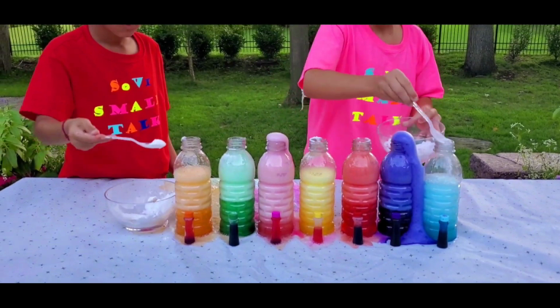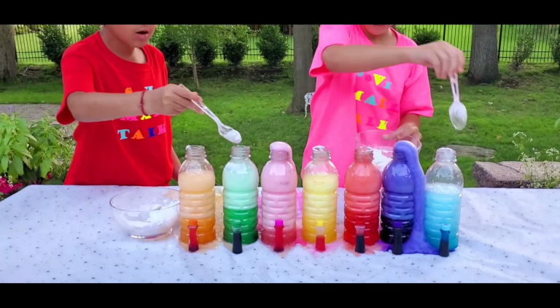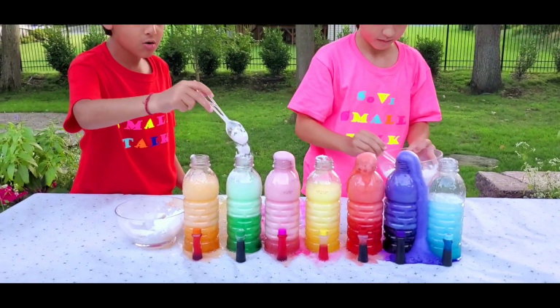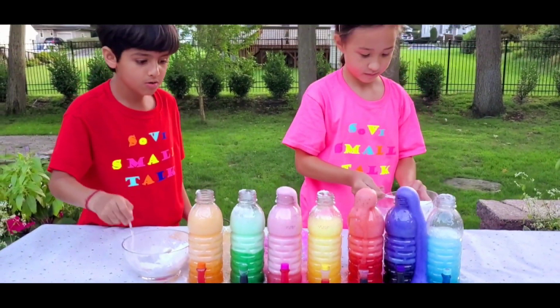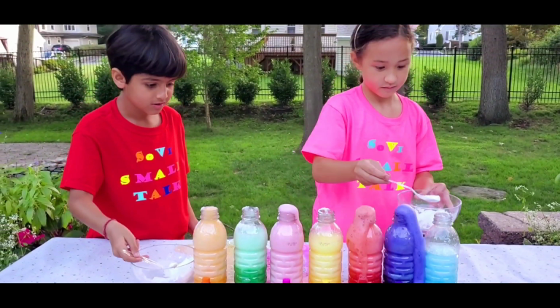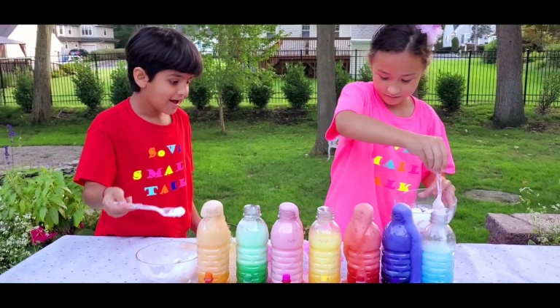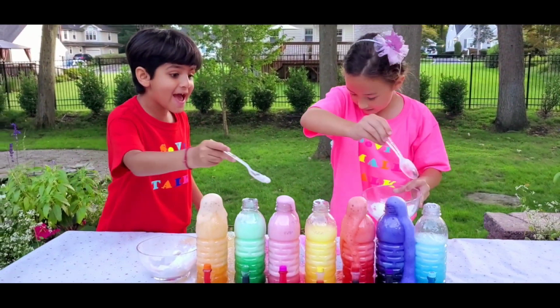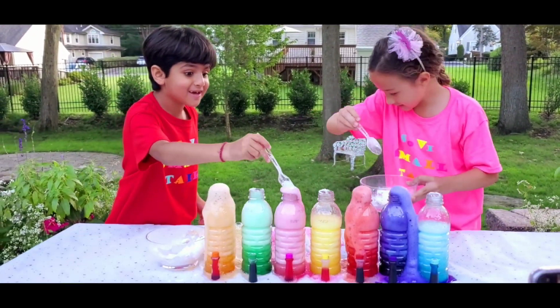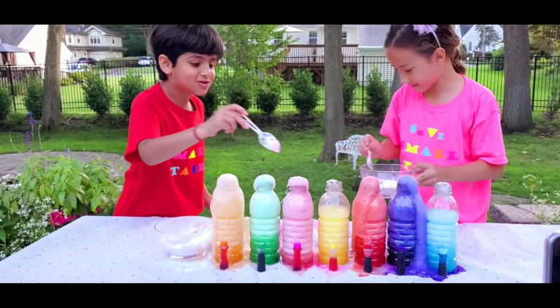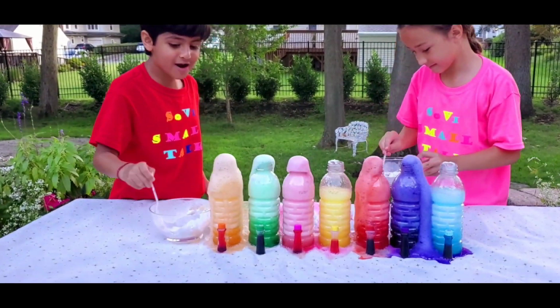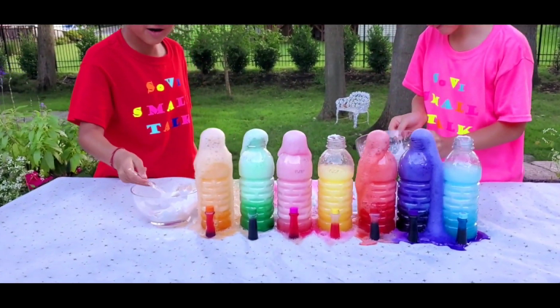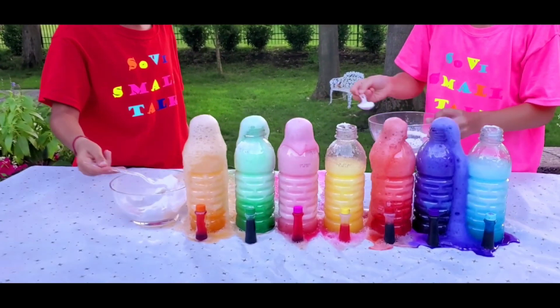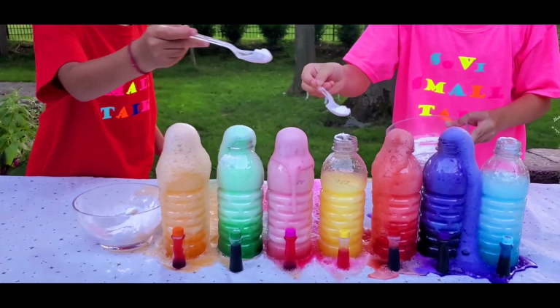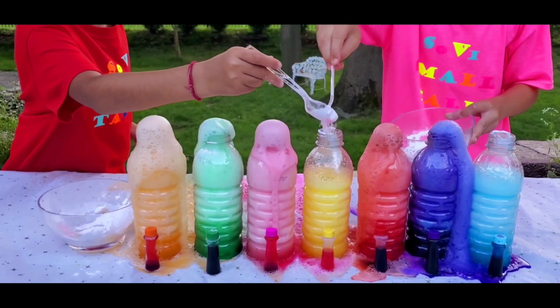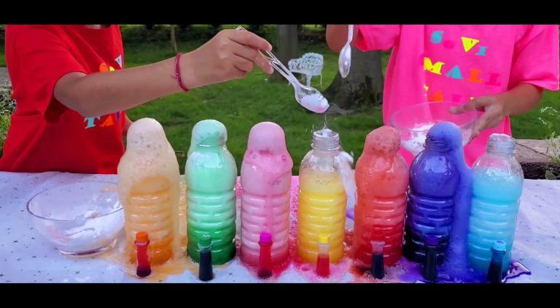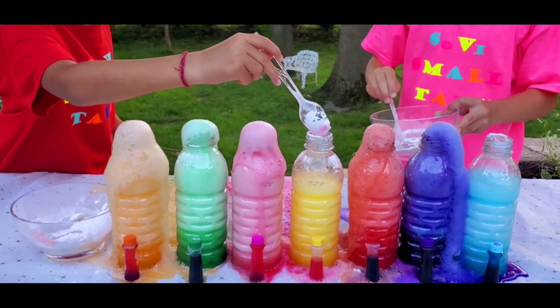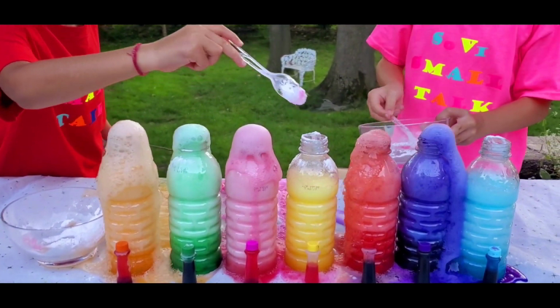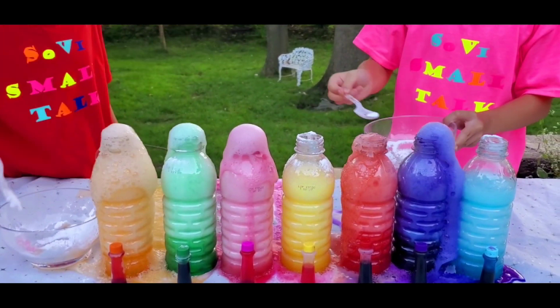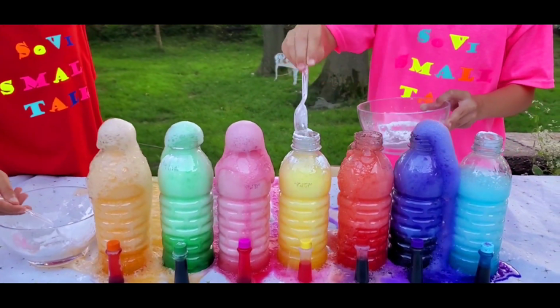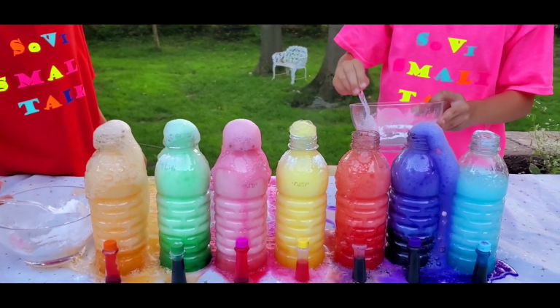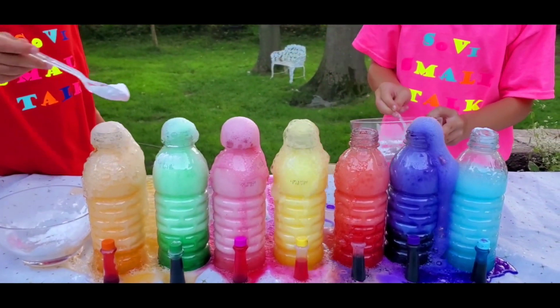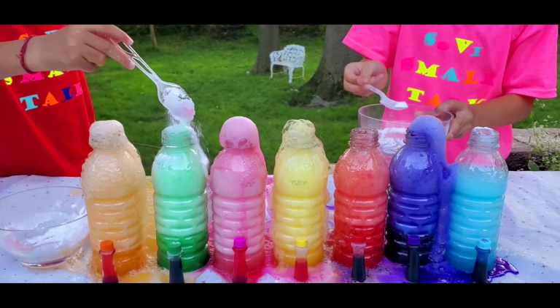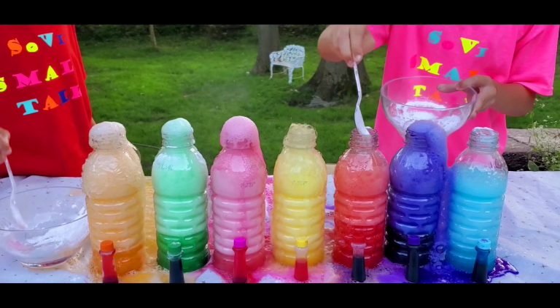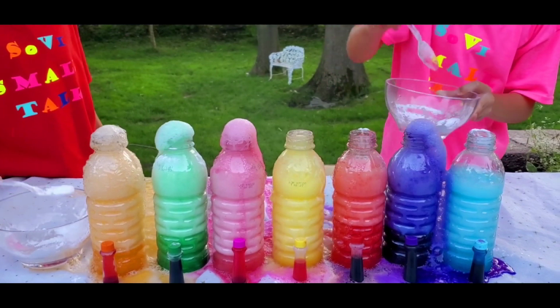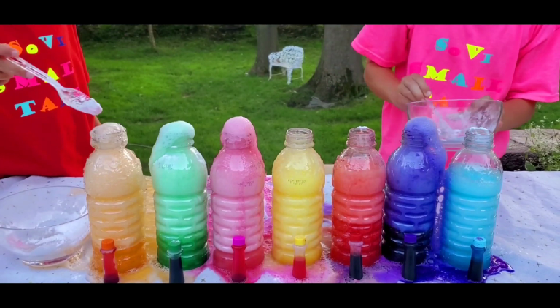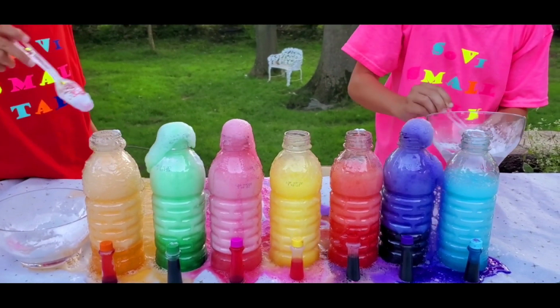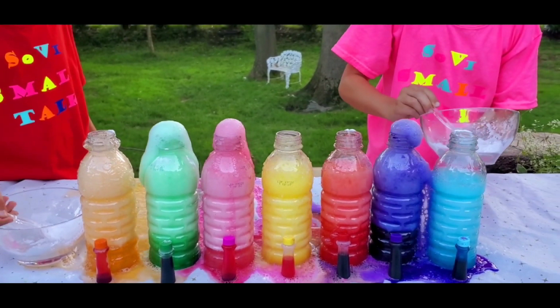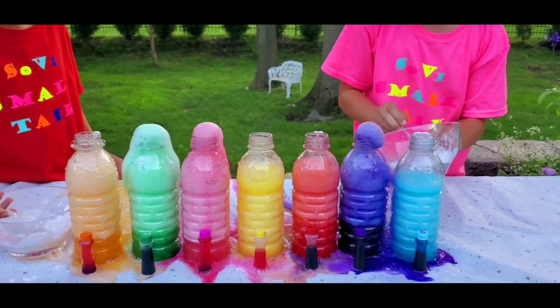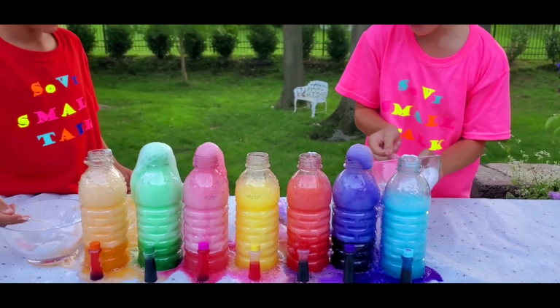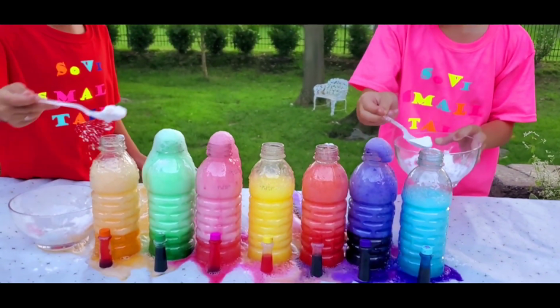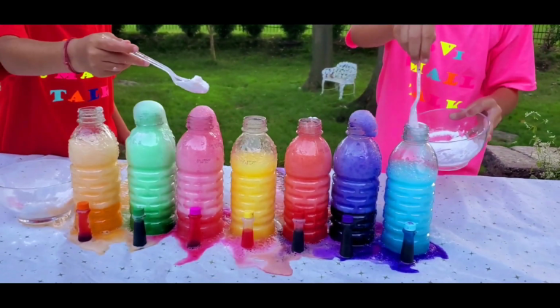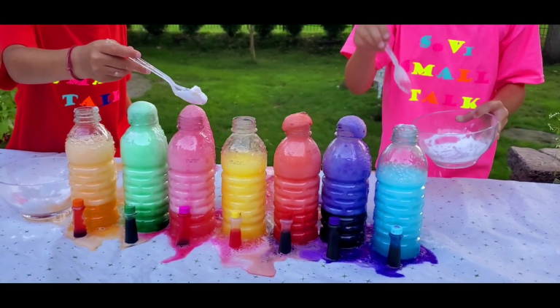Whoa! It looks so rainbowish! We need it to keep flowing. Come on. It looks so cool!